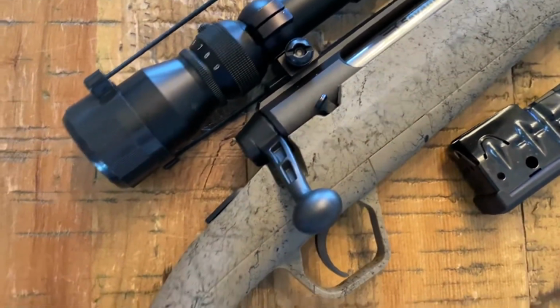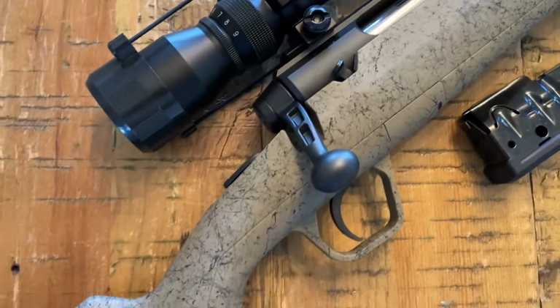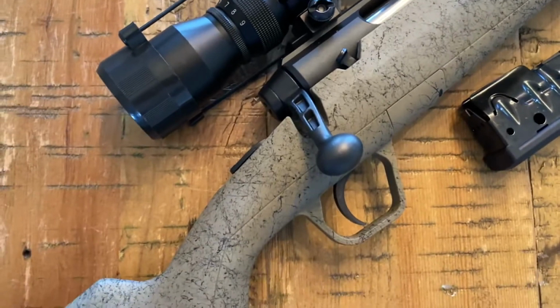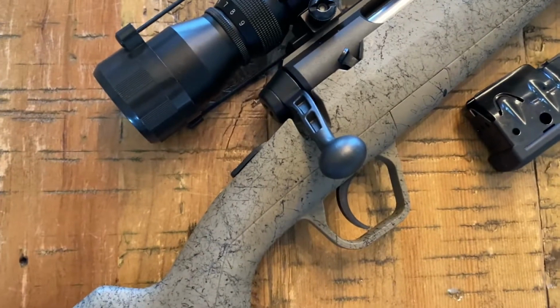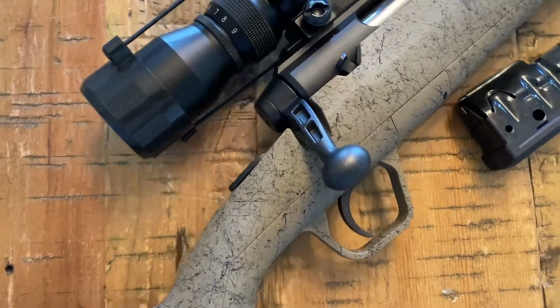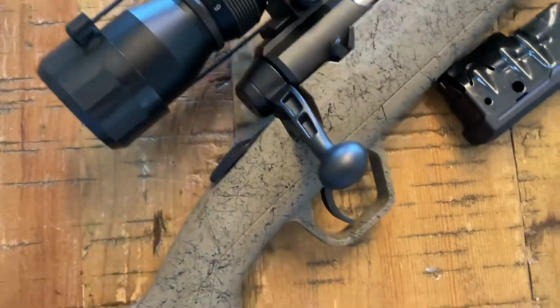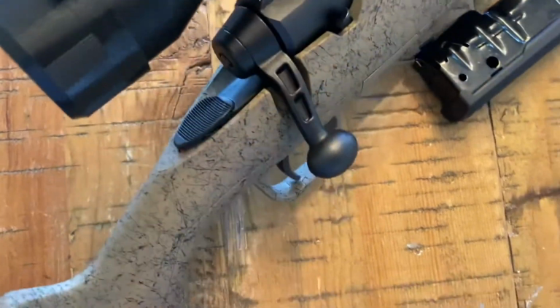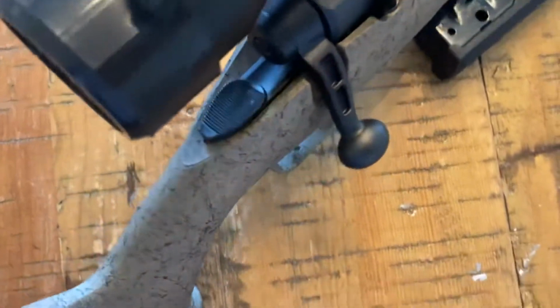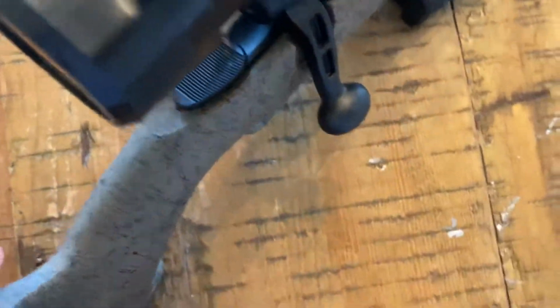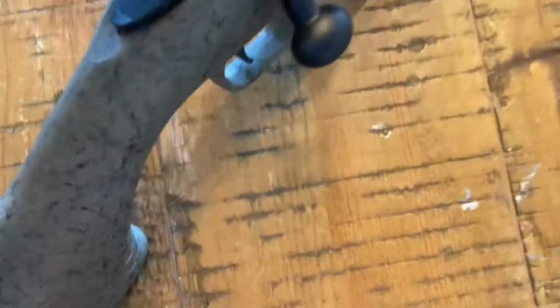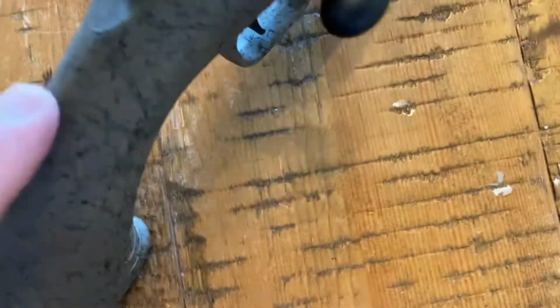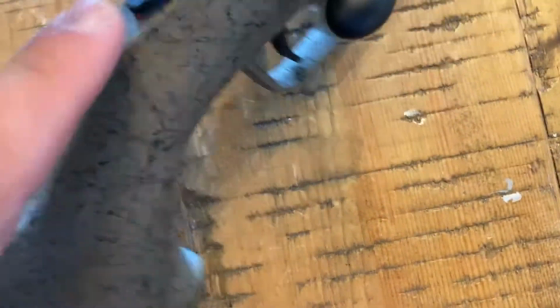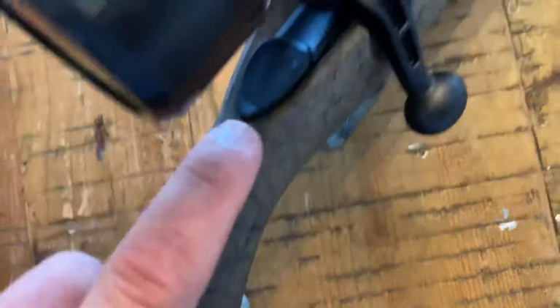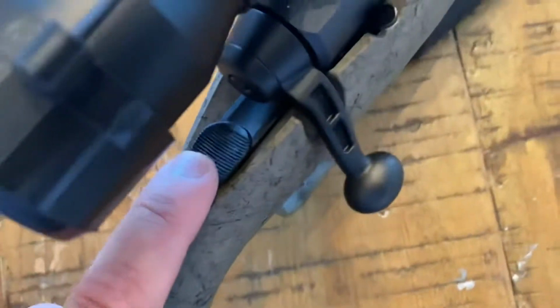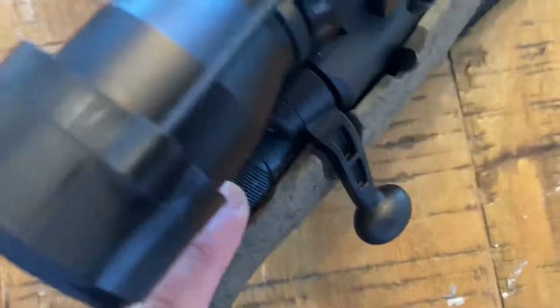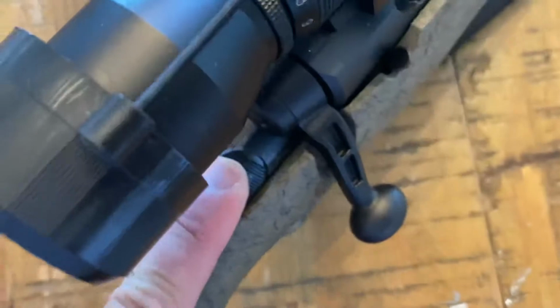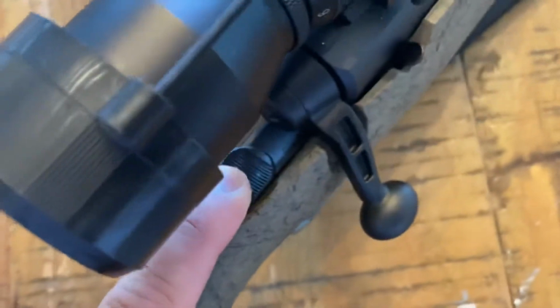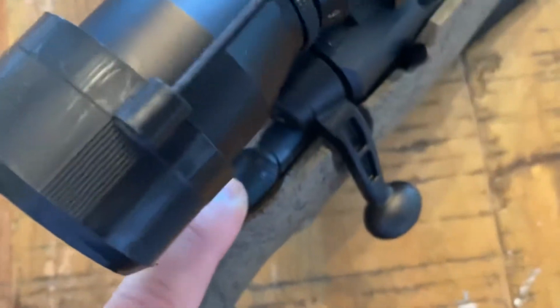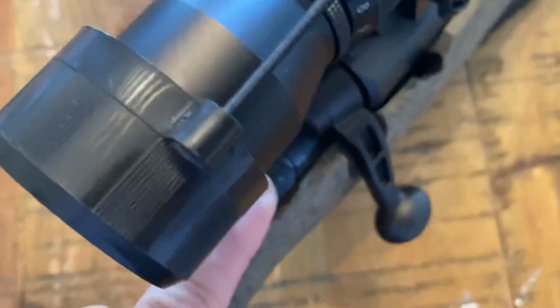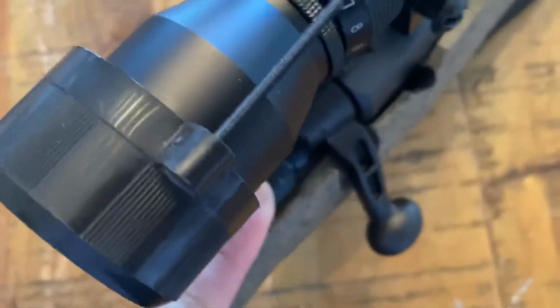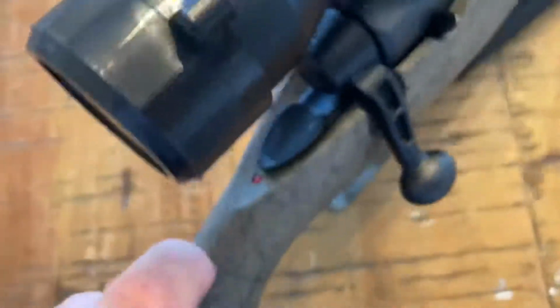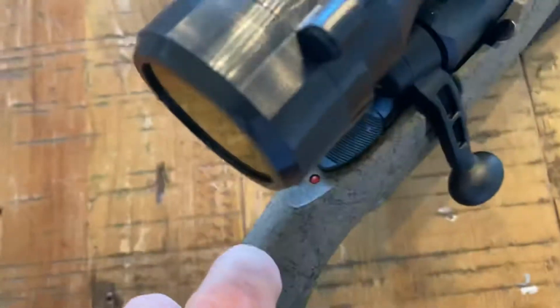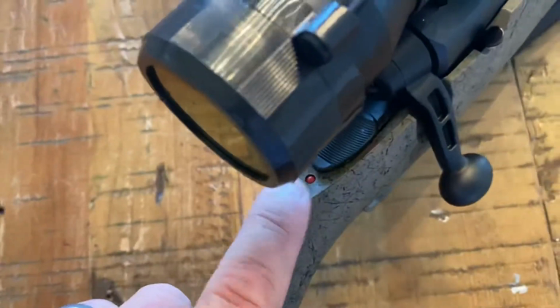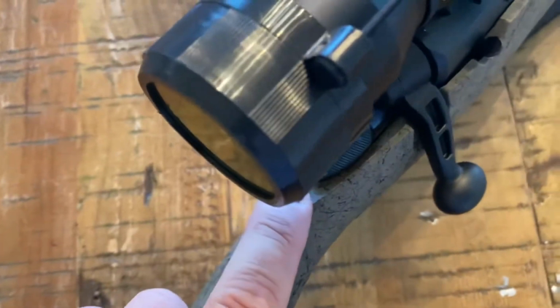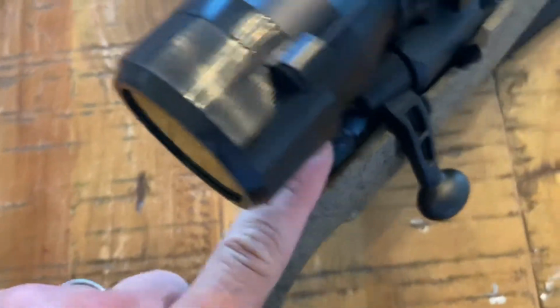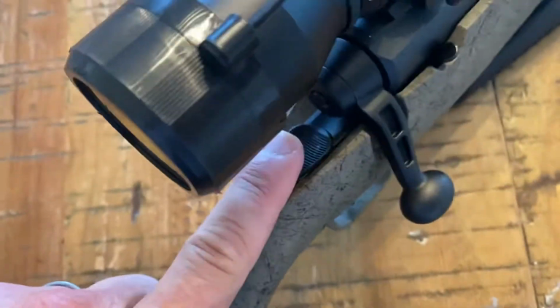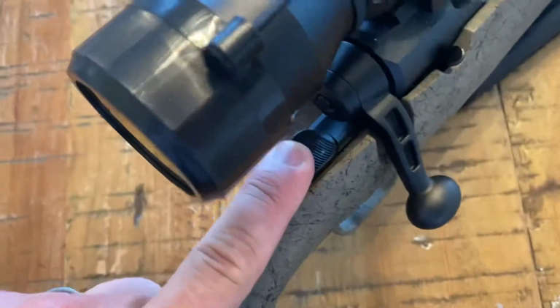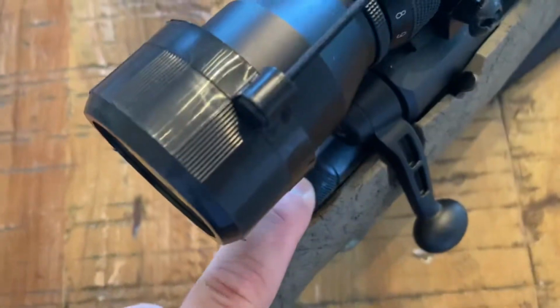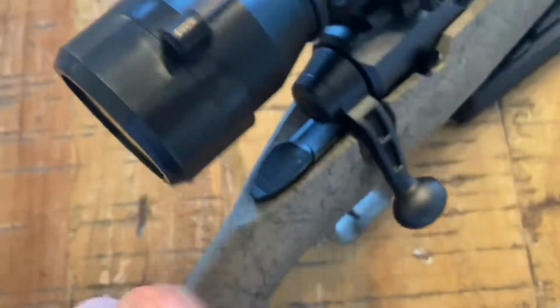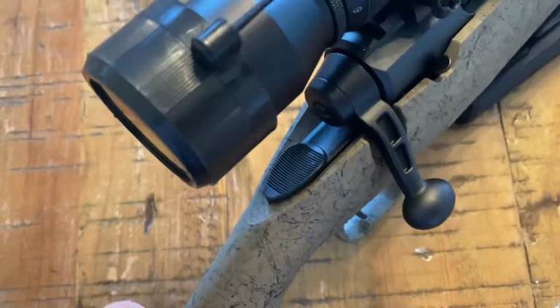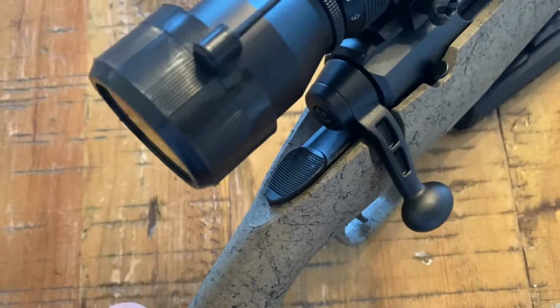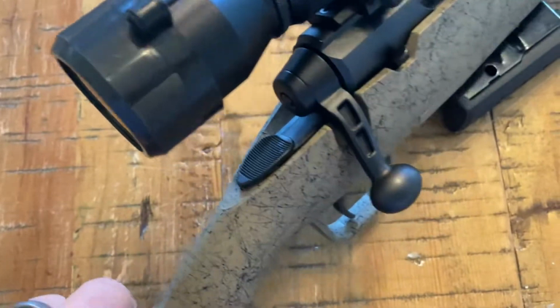One of the main reasons I do videos like this is I kind of read some reviews beforehand. If you look on the top, the safety is right here. So when you're firing it's open, and safety on when engaged.